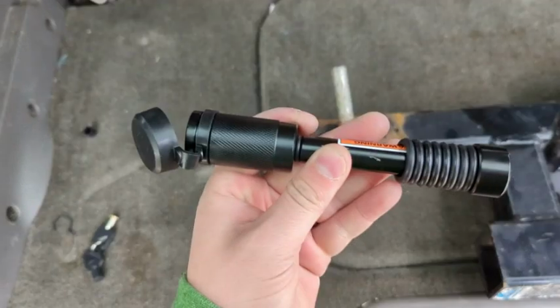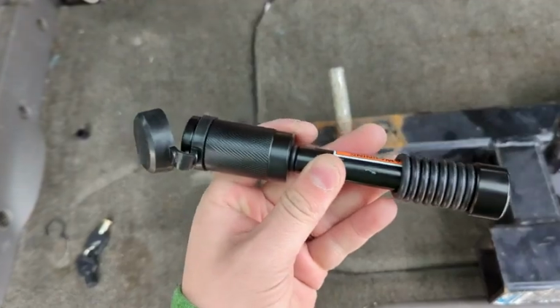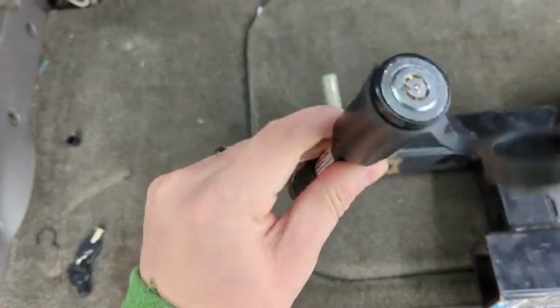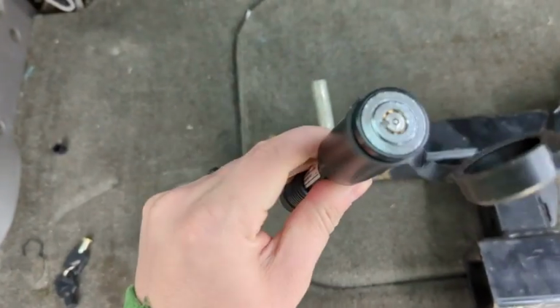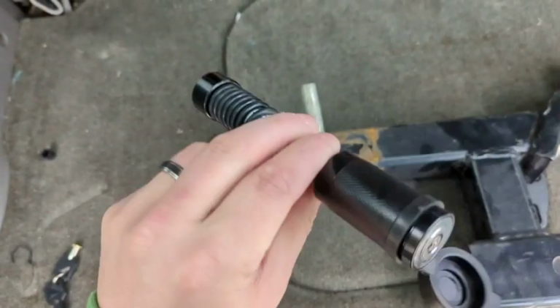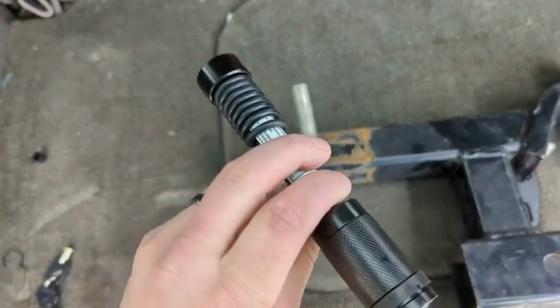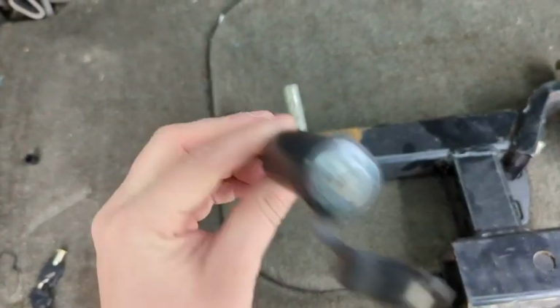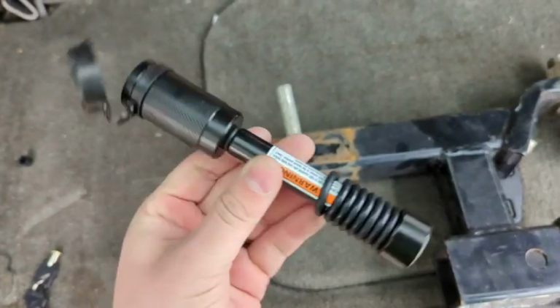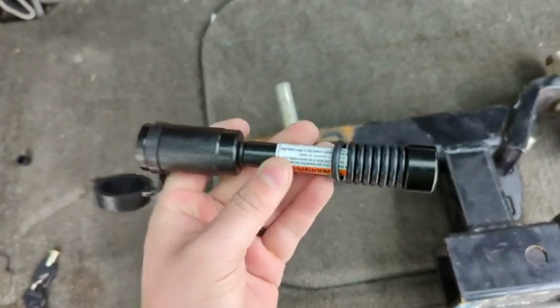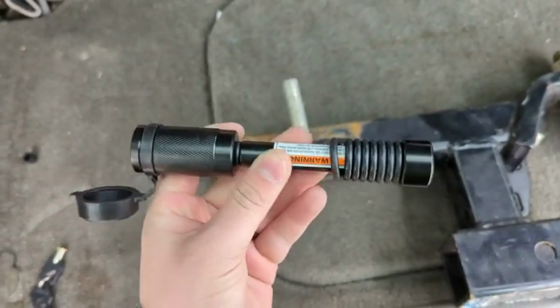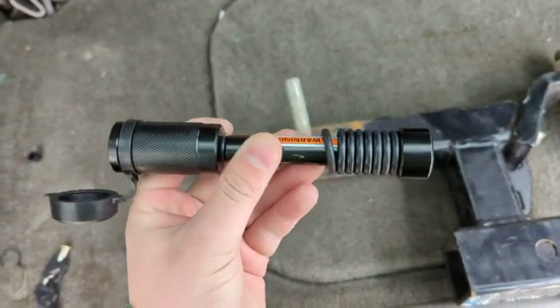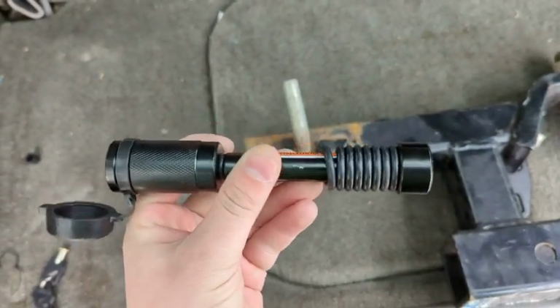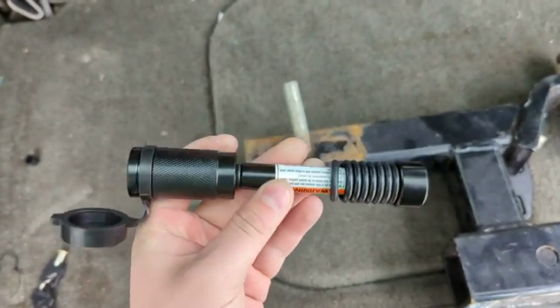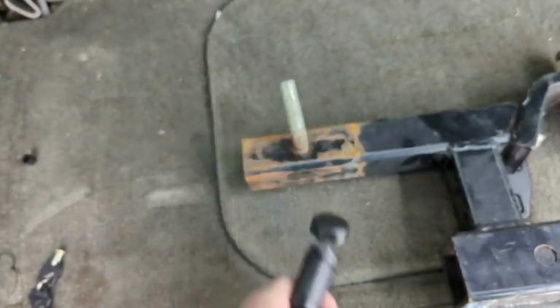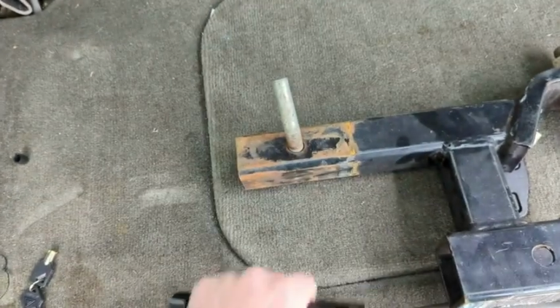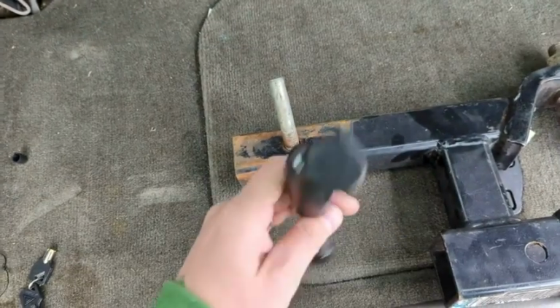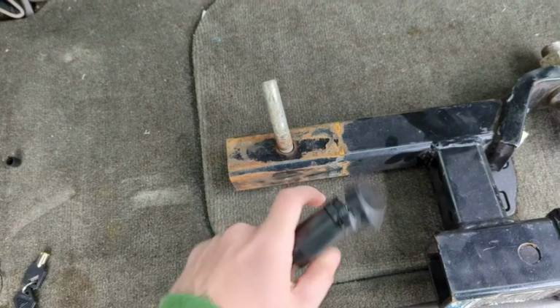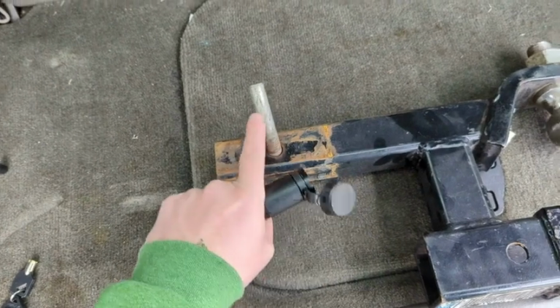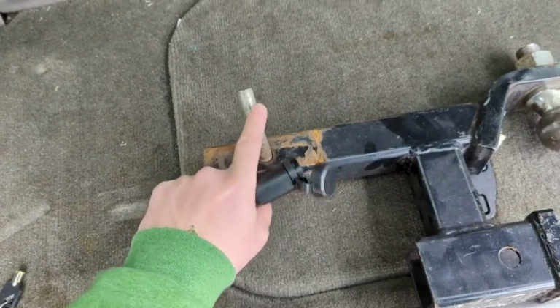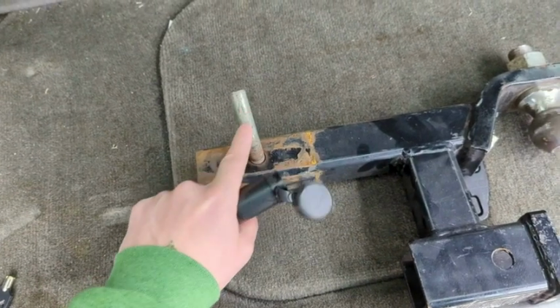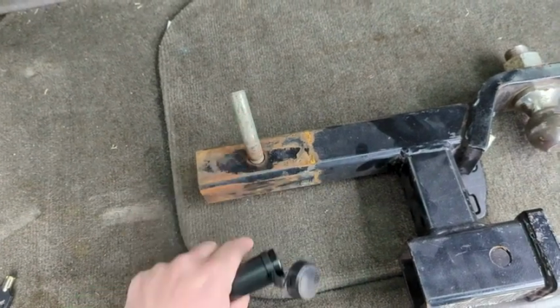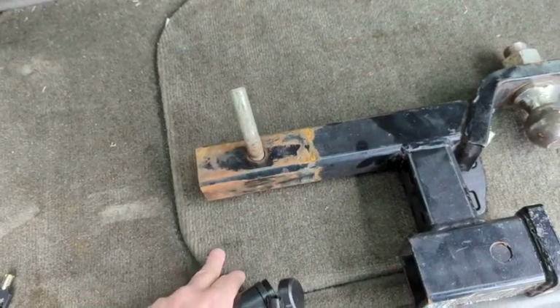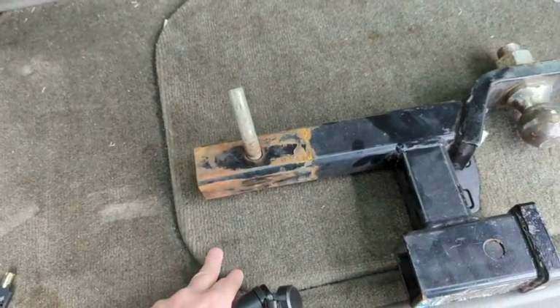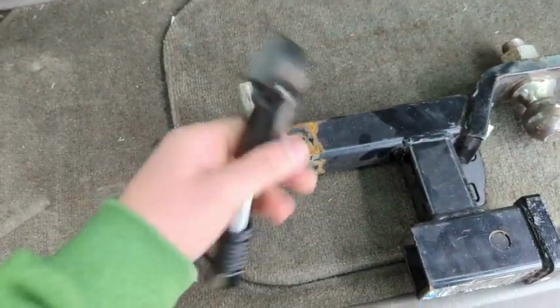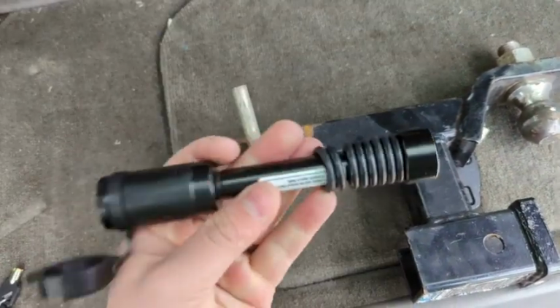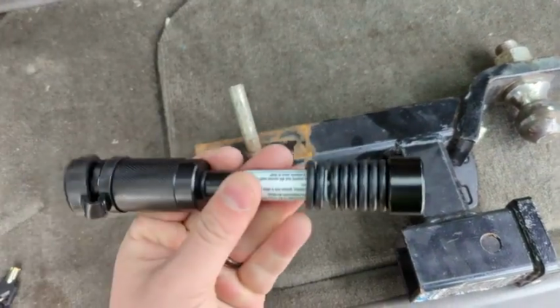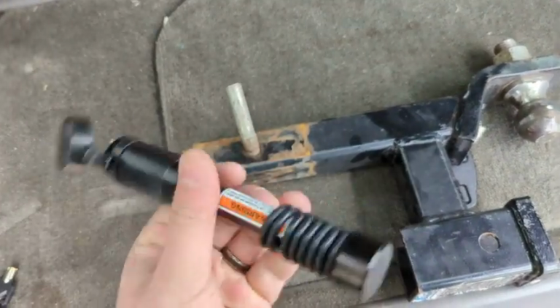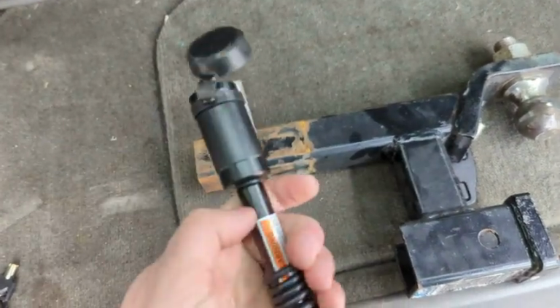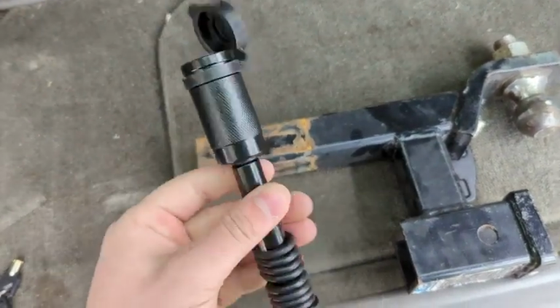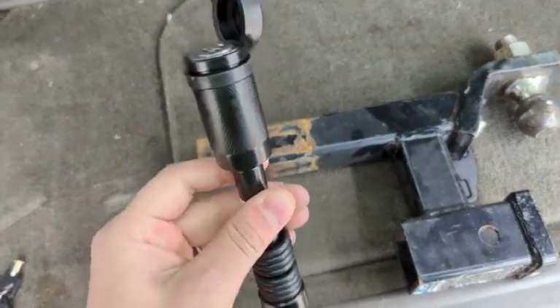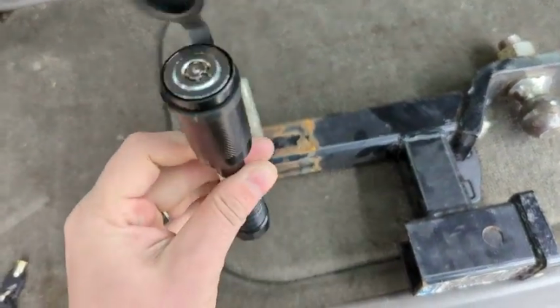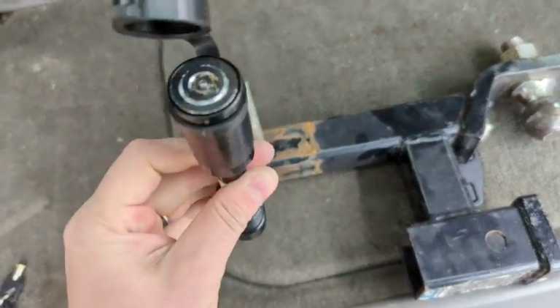Hey, what's up everyone? Wanted to hop on here to do a quick video about the MetaWare locking hitch pin that is meant to replace the hitch pin right over here. They were nice enough to send me one to do a review on and get my thoughts.